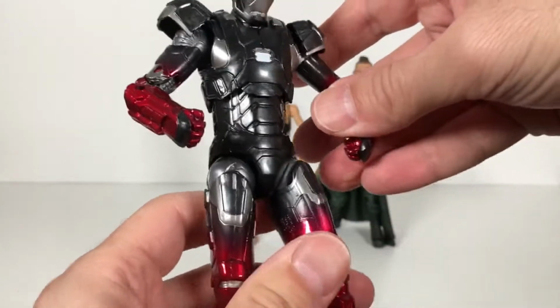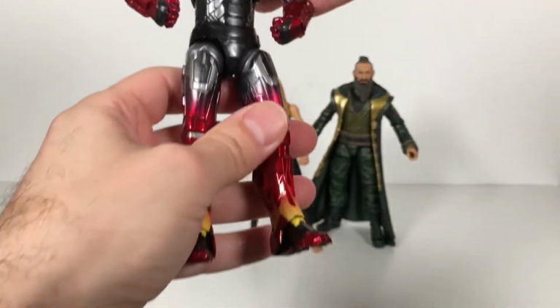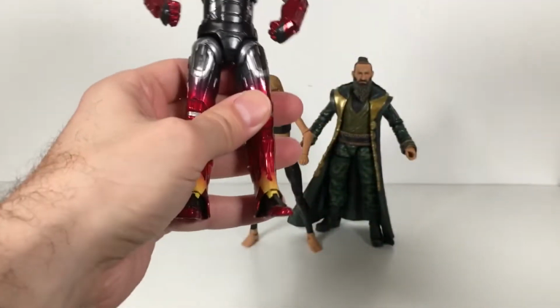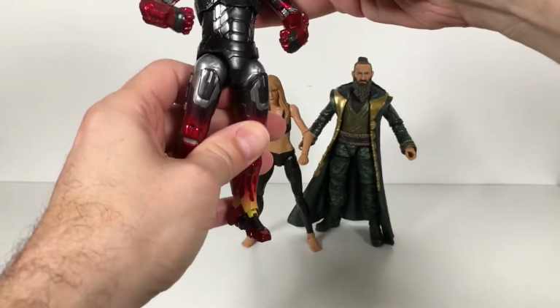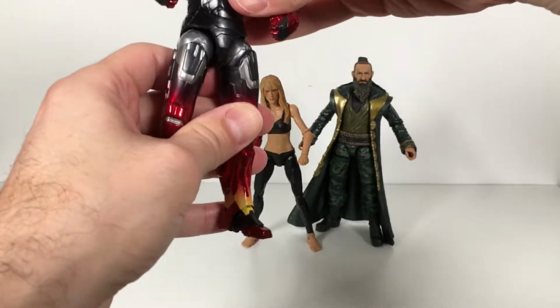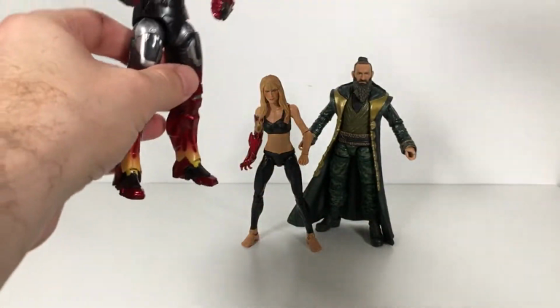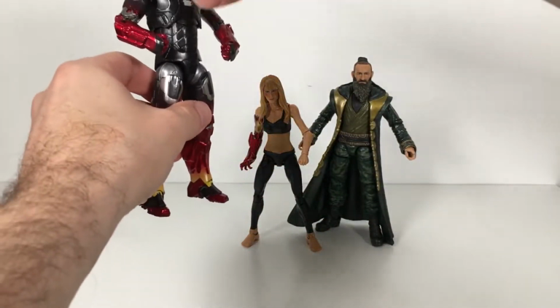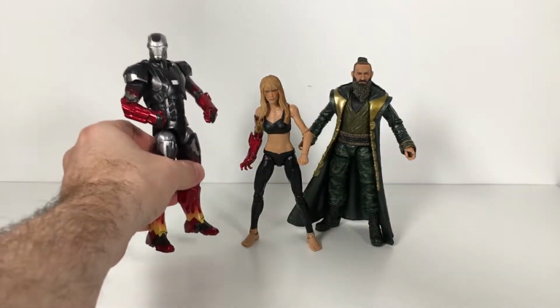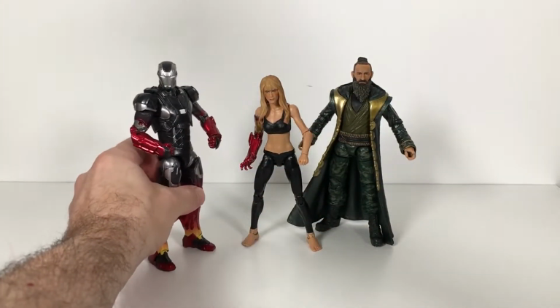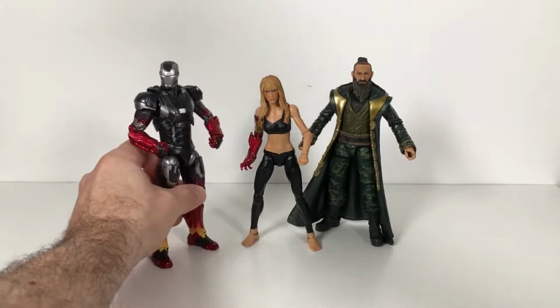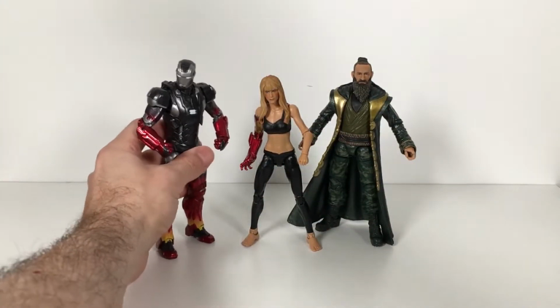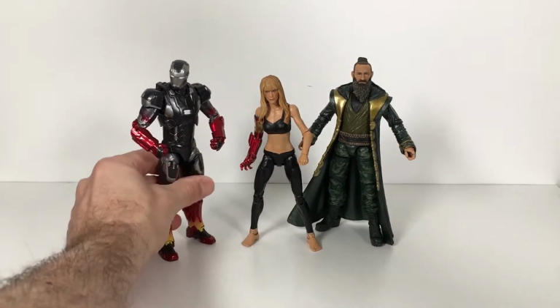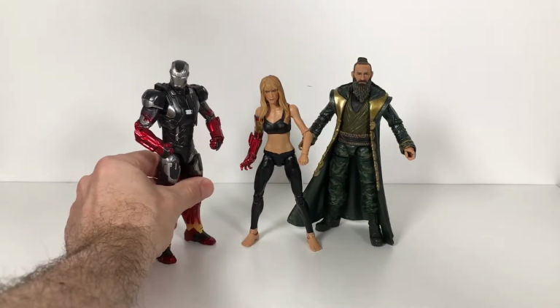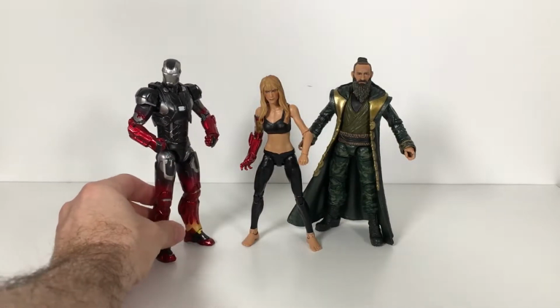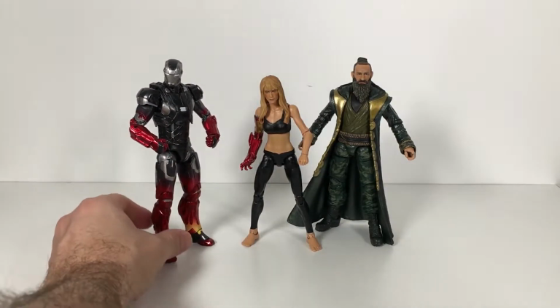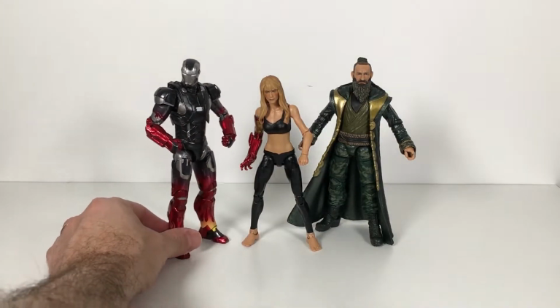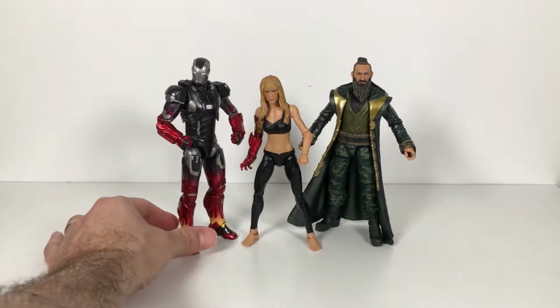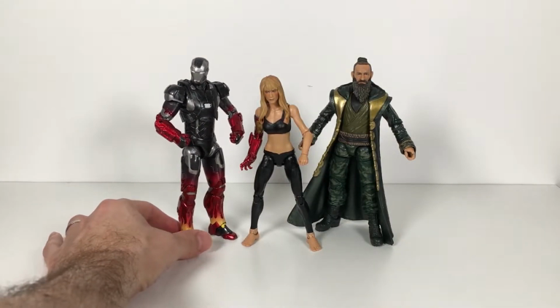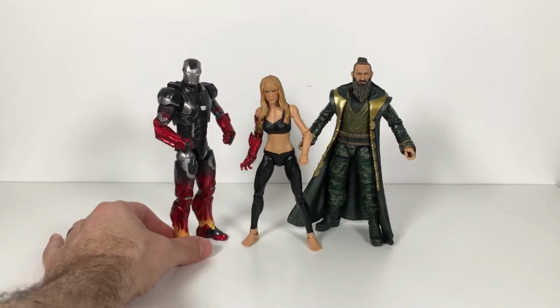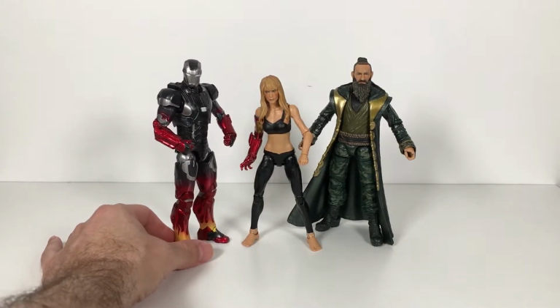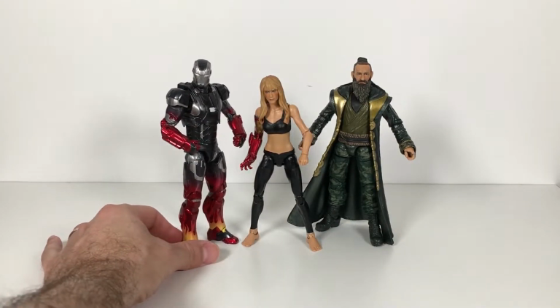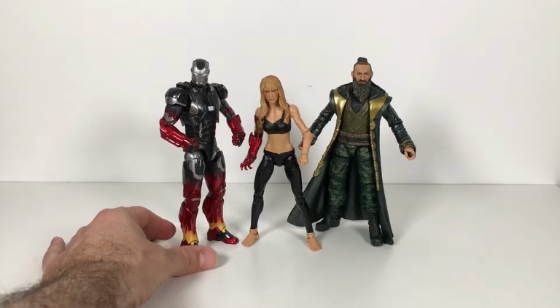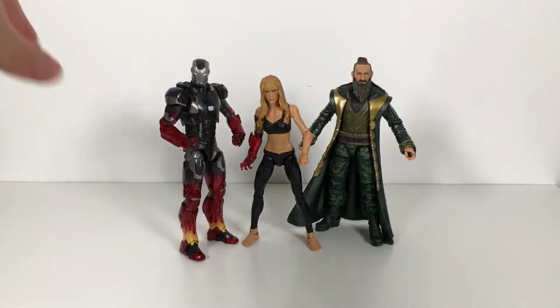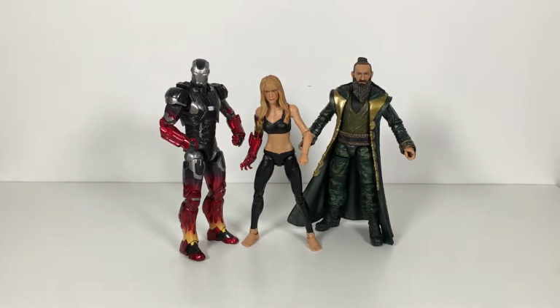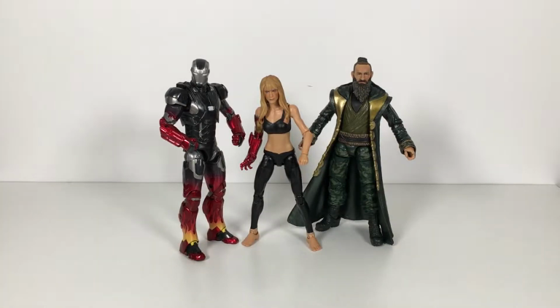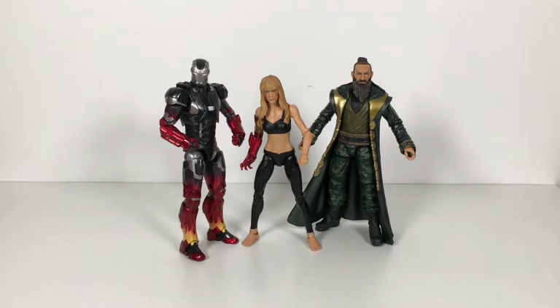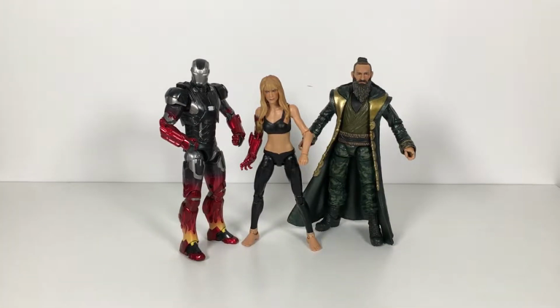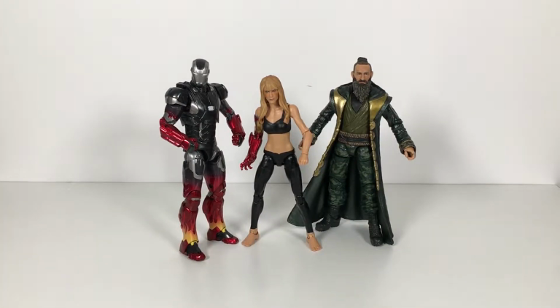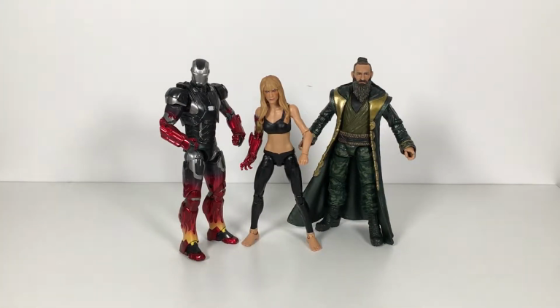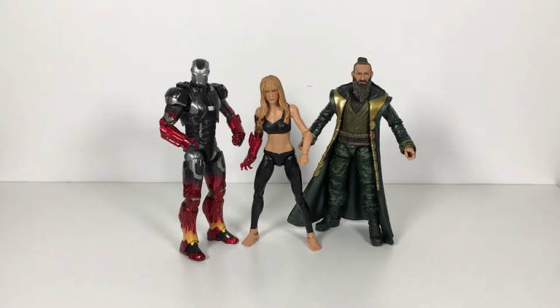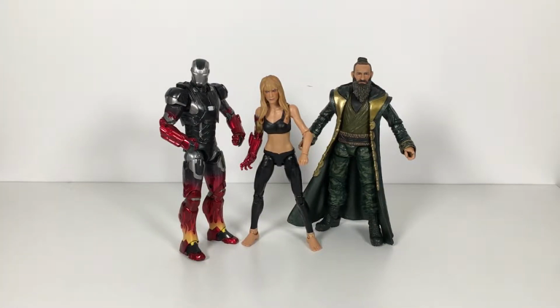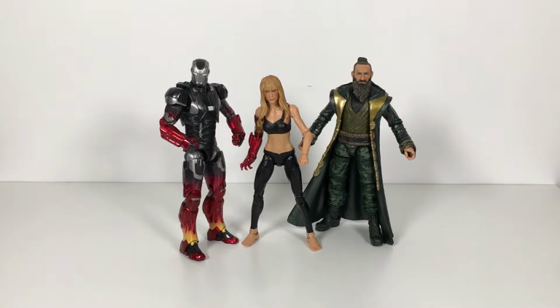Yeah, this is a really nice piece, guys. I really, really dig it. Paint-wise, it's a definite highlight of the year for me from Marvel Legends. Pretty cool.